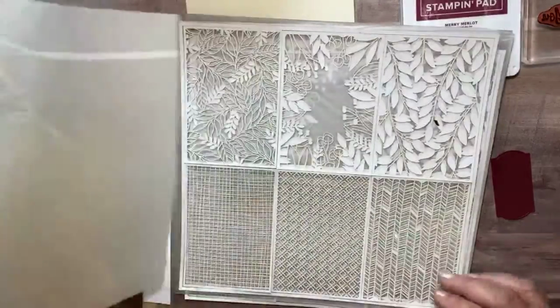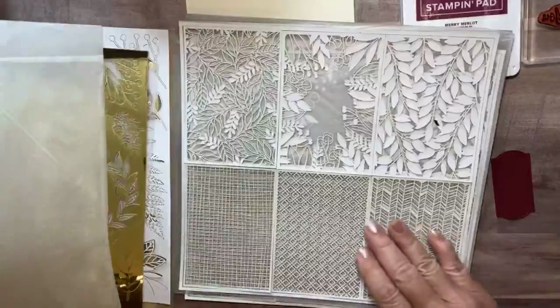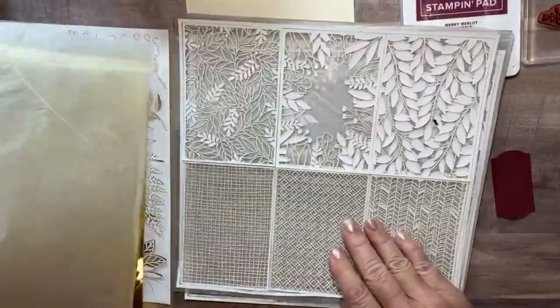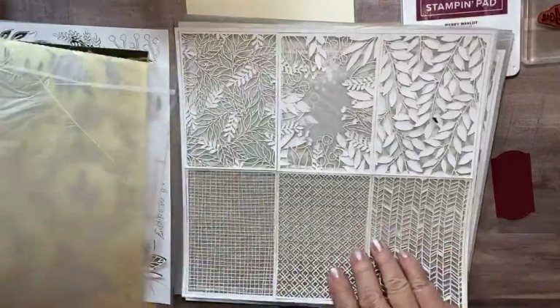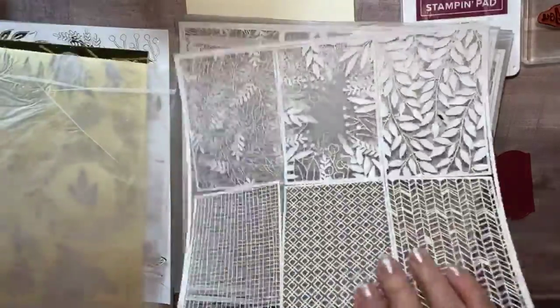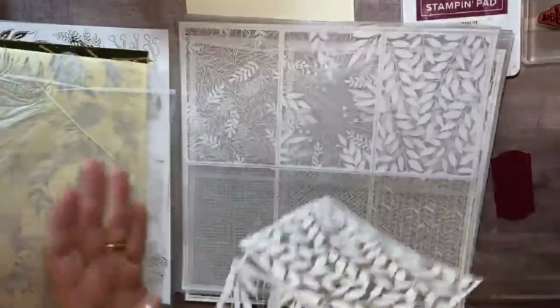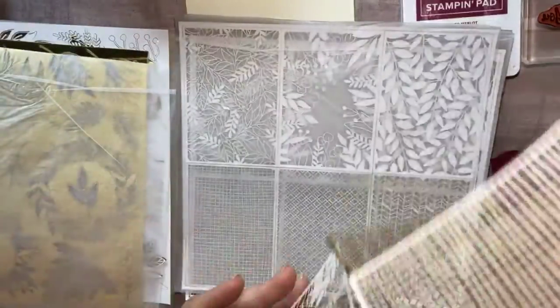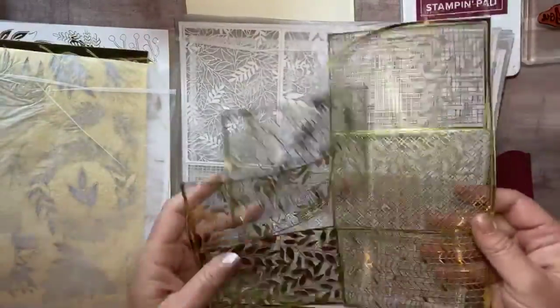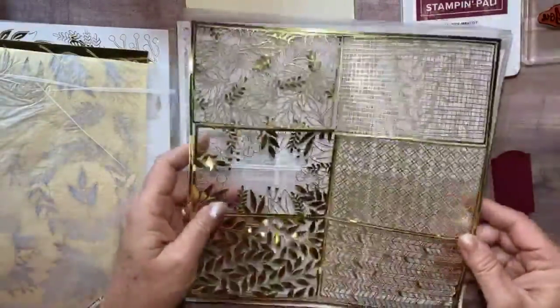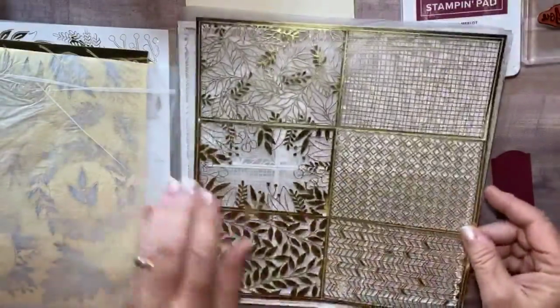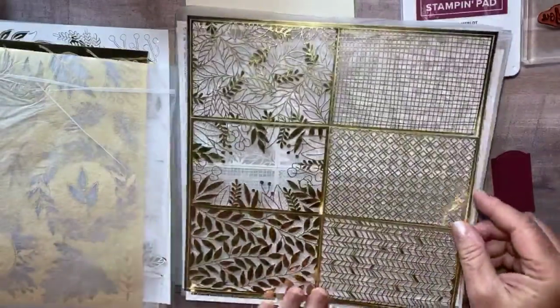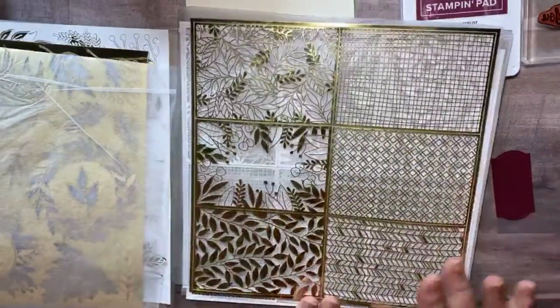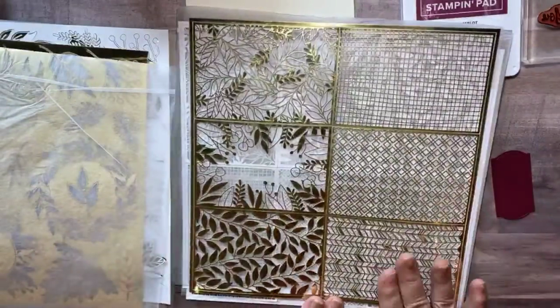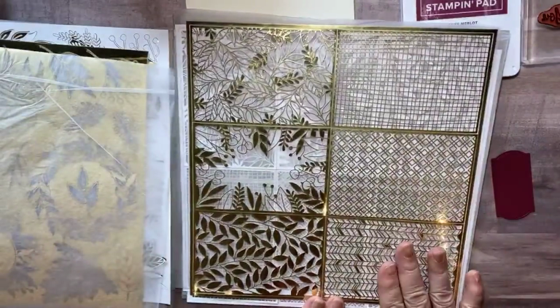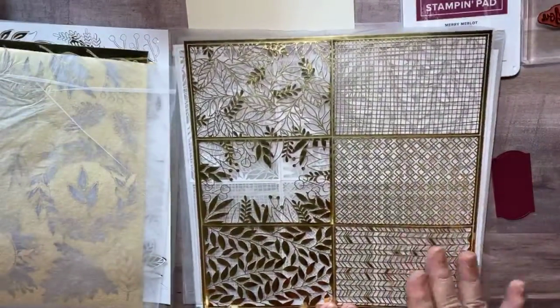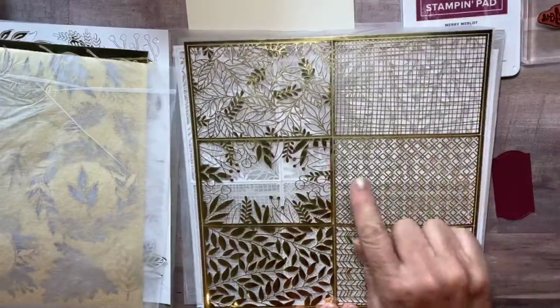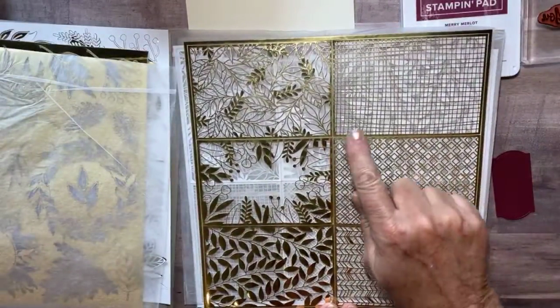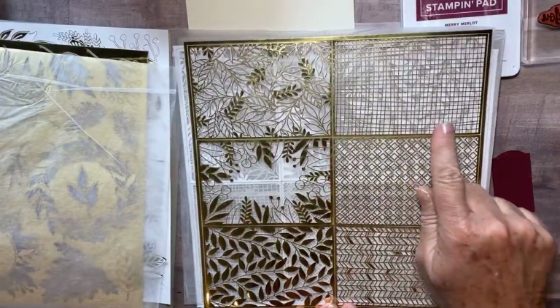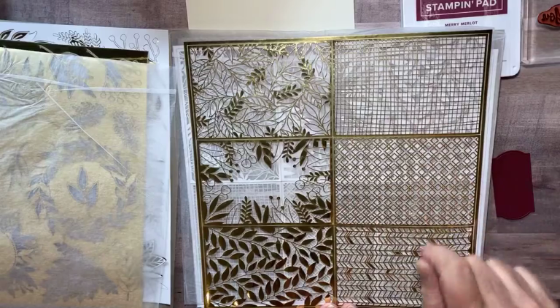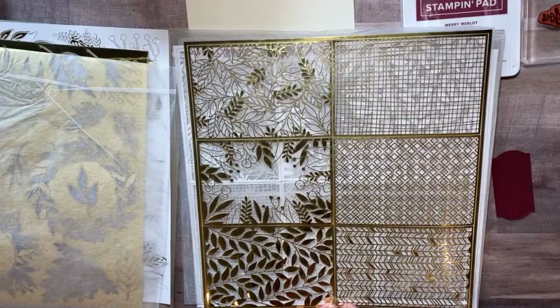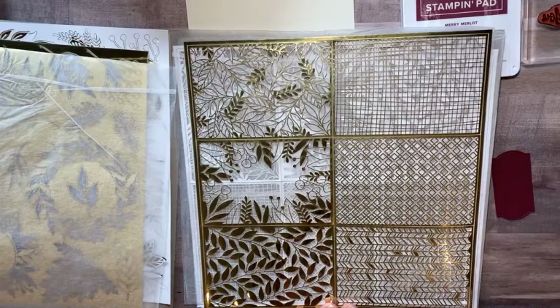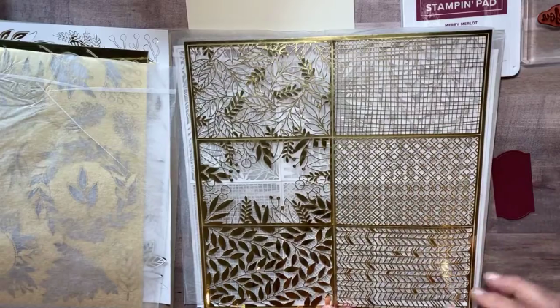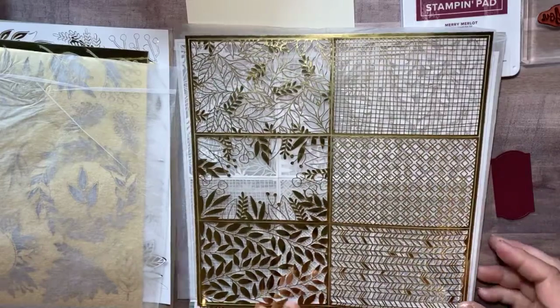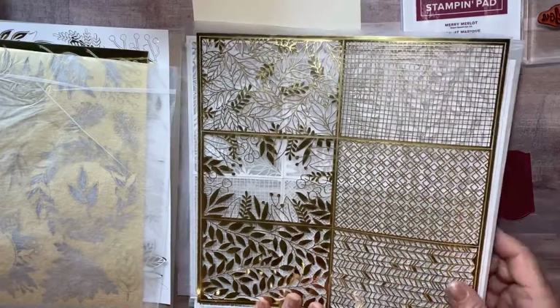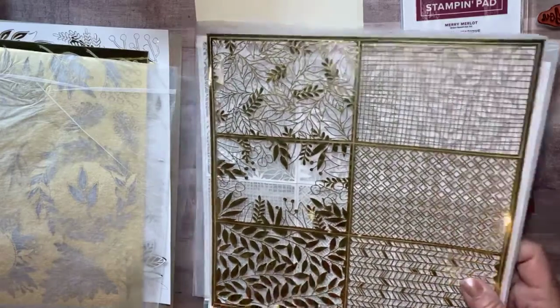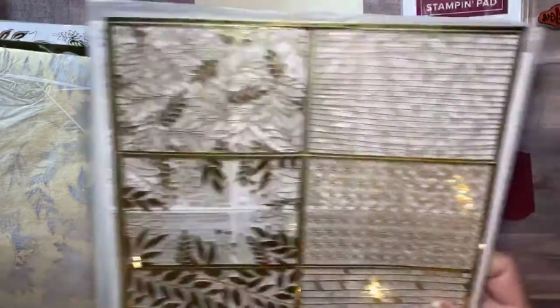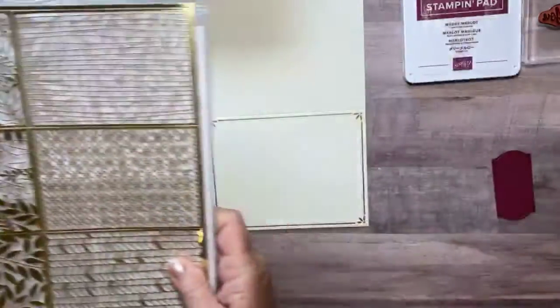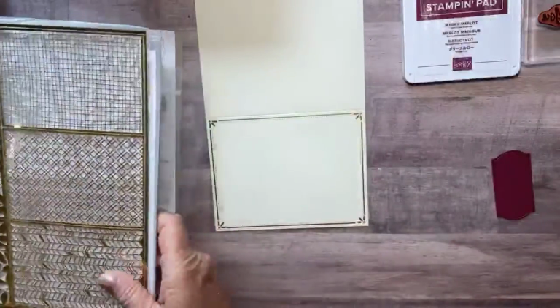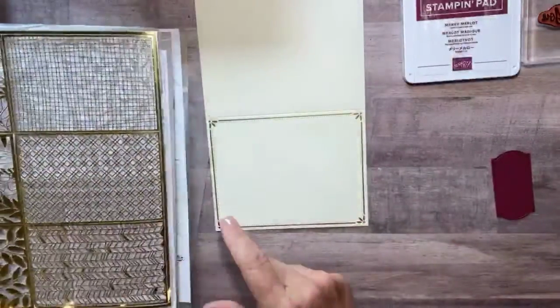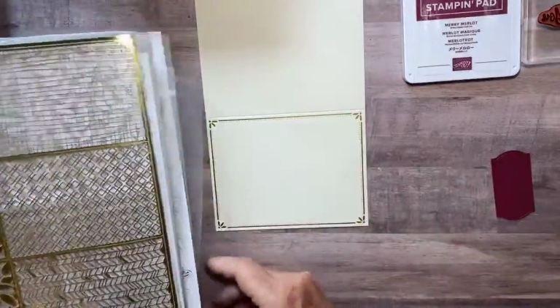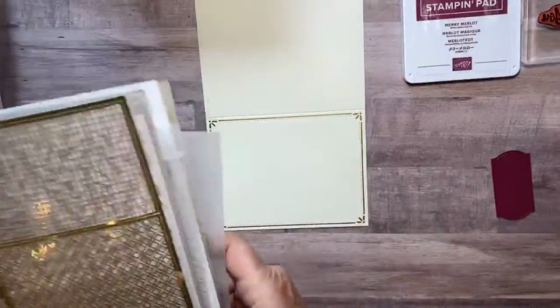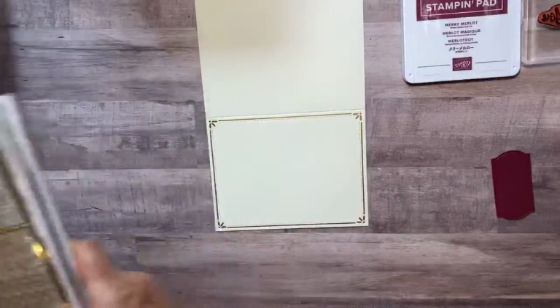And then these are like — ooh, they almost fell apart — pretty, pretty card fronts. So you could use those. But in today's card, I used that first sheet. Let me show you what I did.